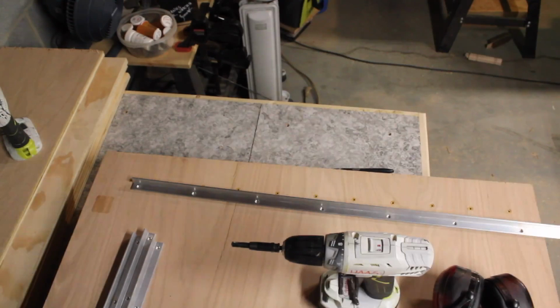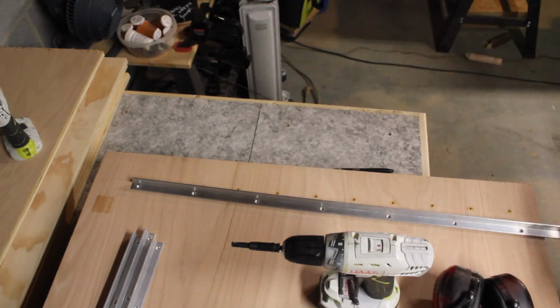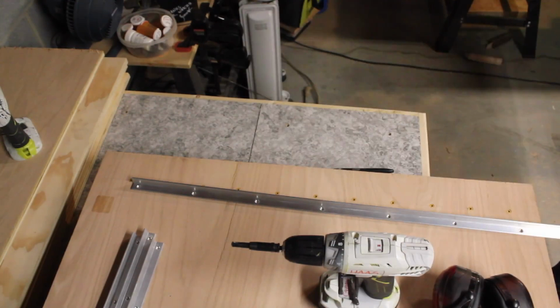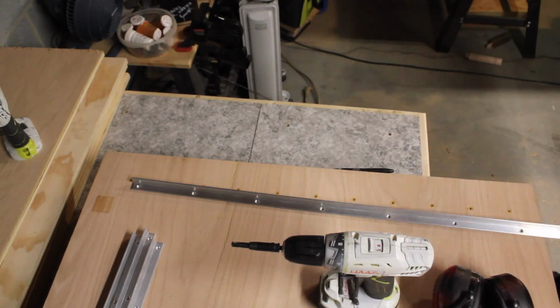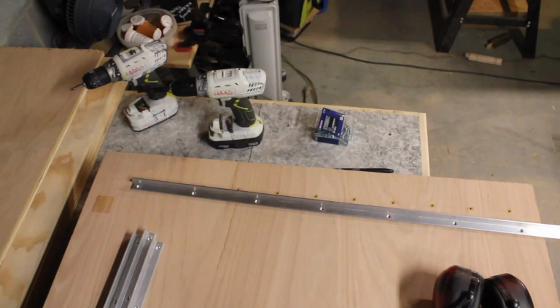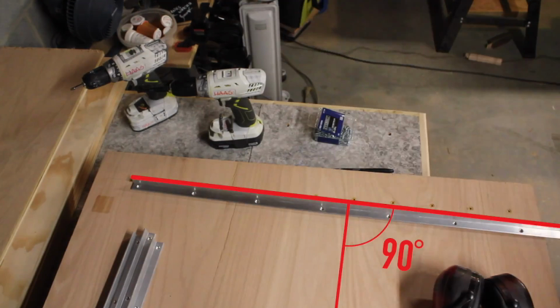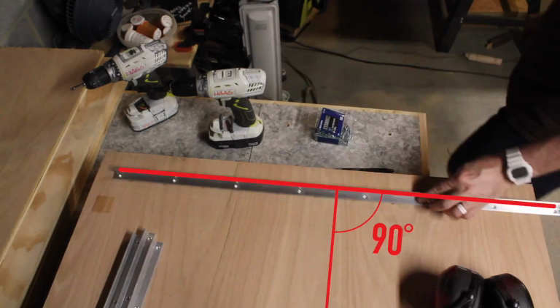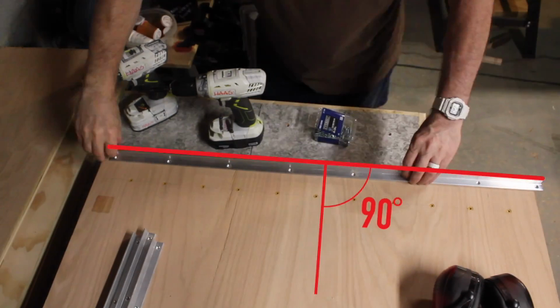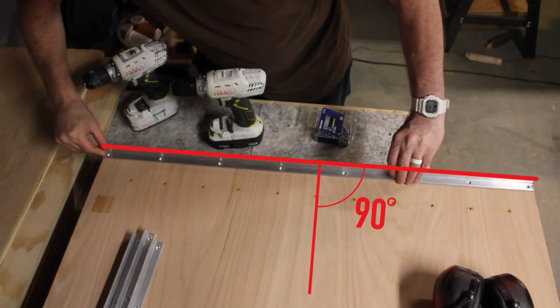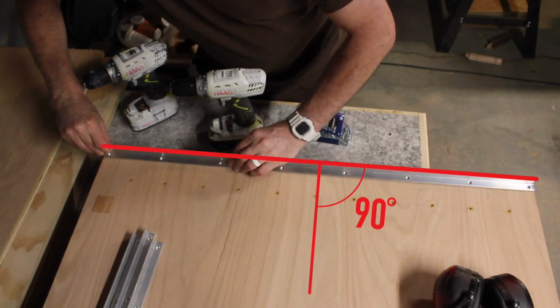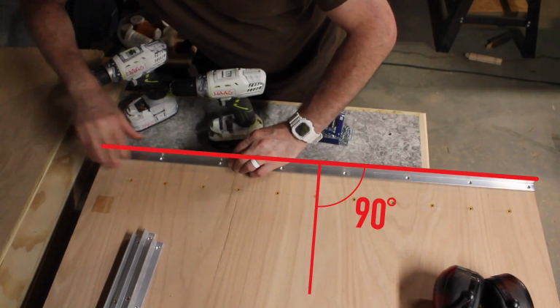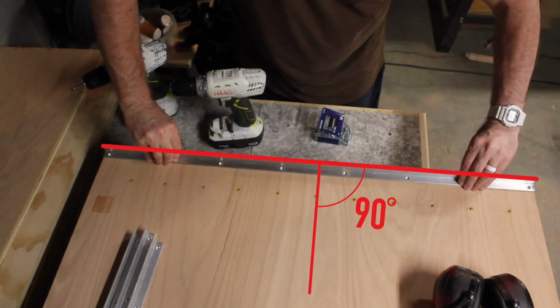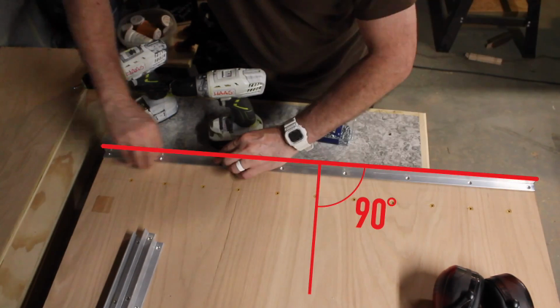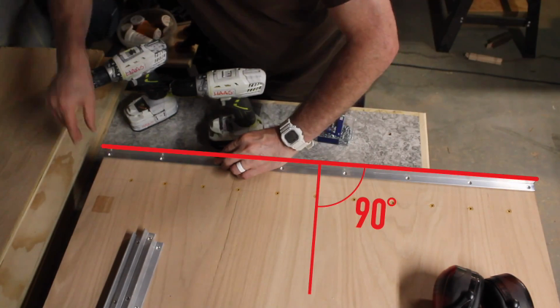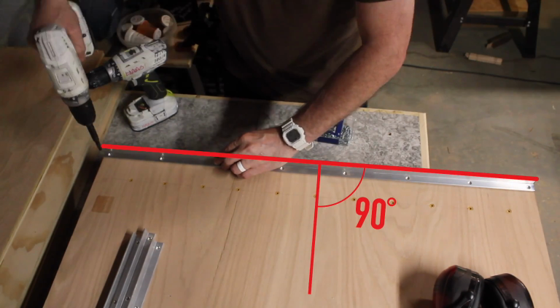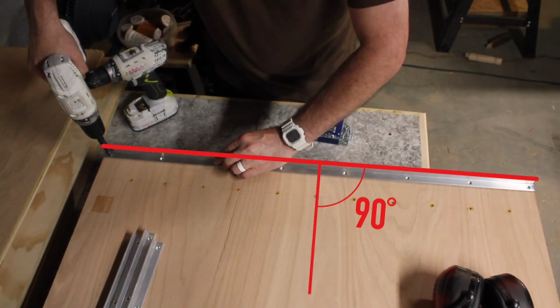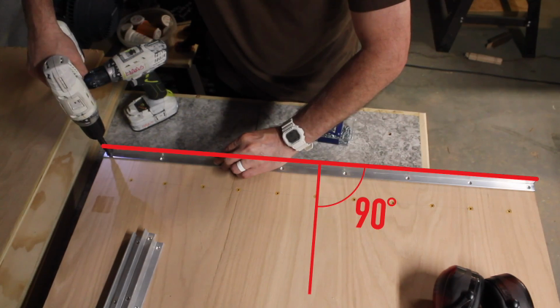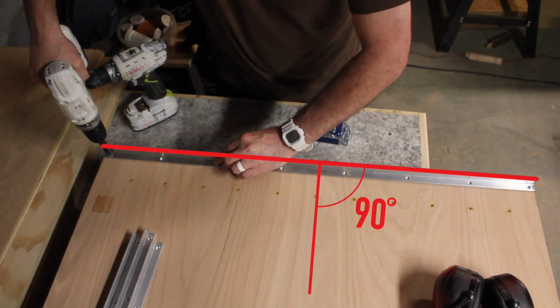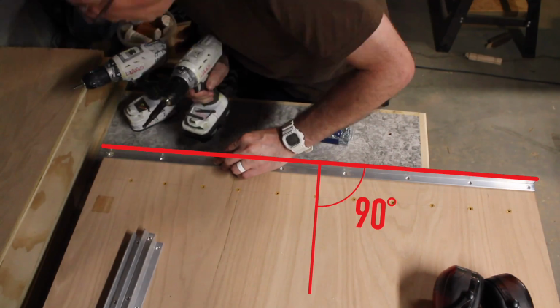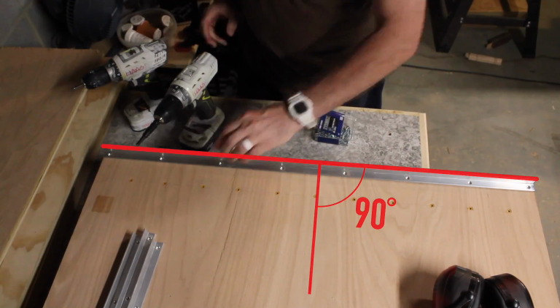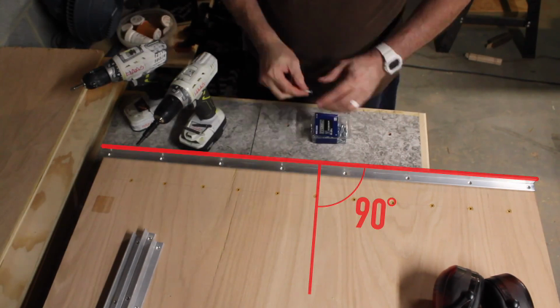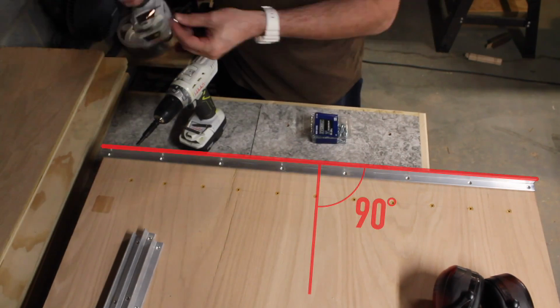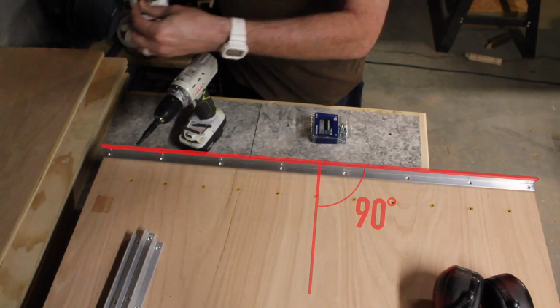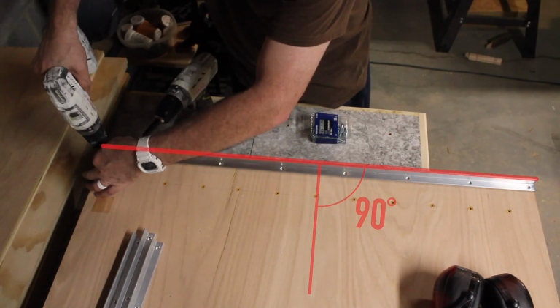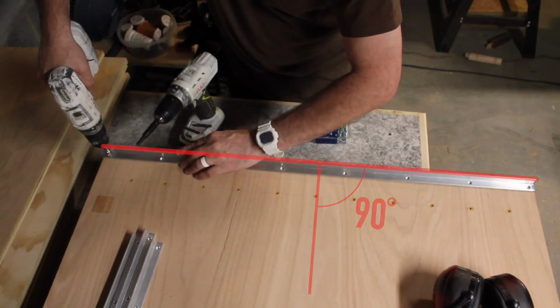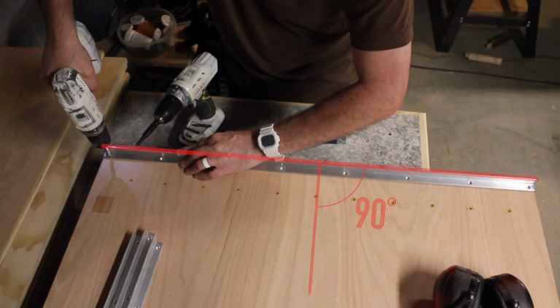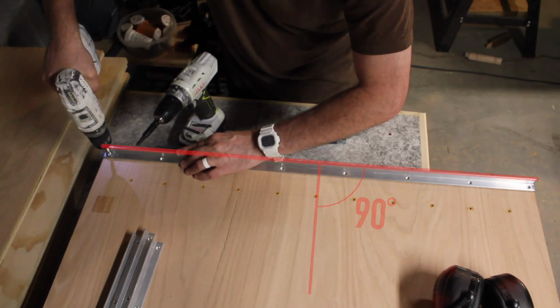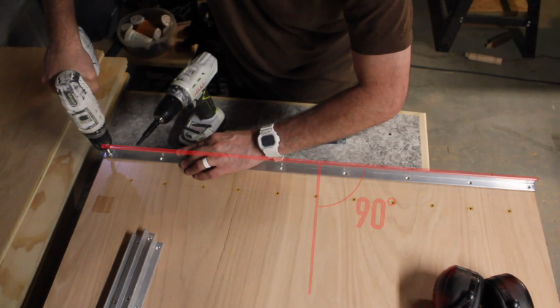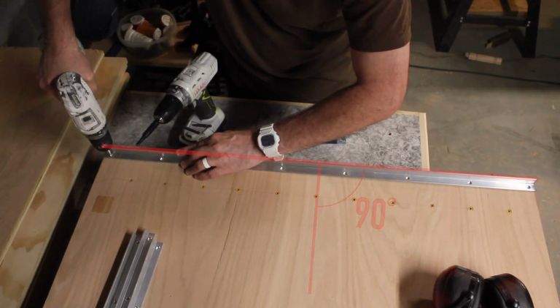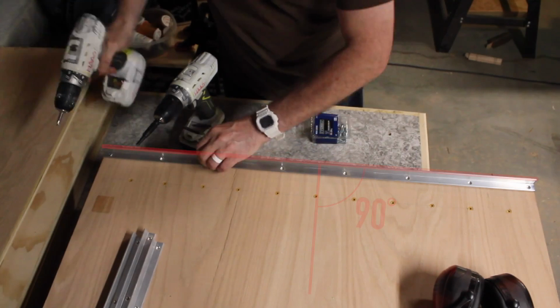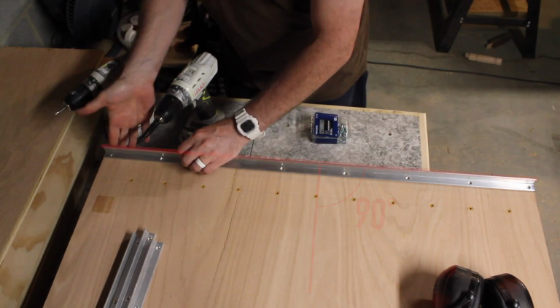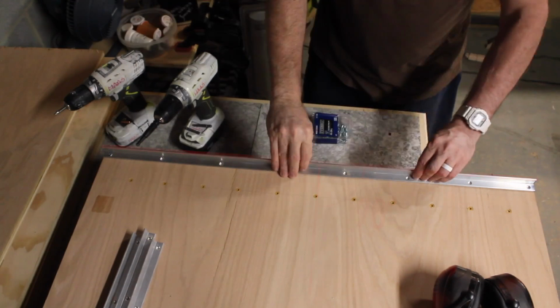Now when you set this, everything will be referenced off of this particular rail. And I used the factory edge of the sheet of plywood.